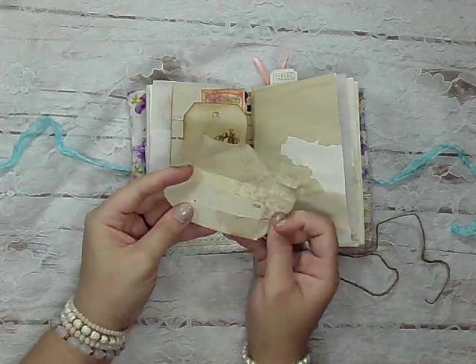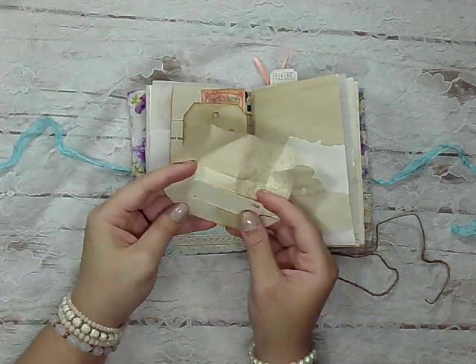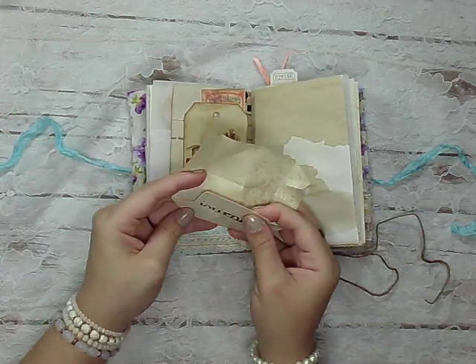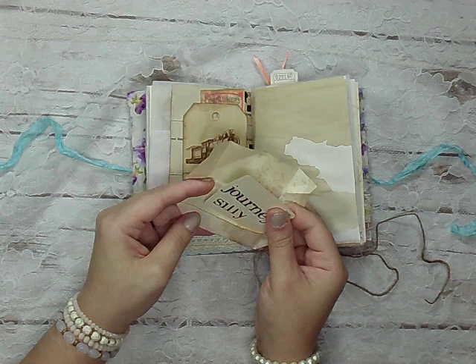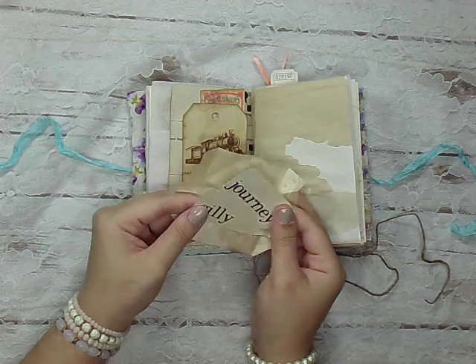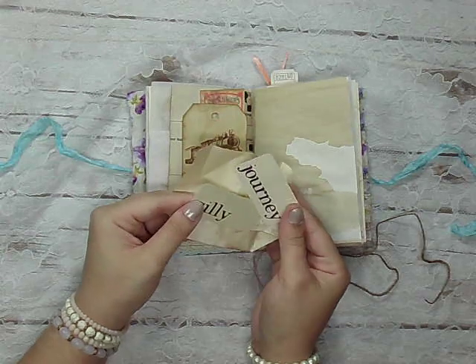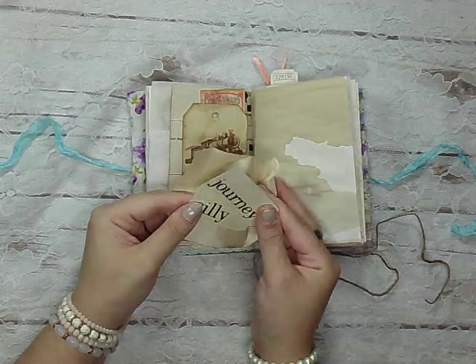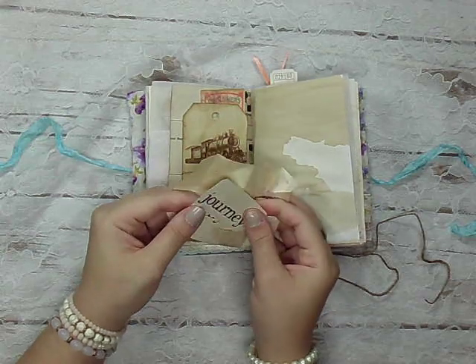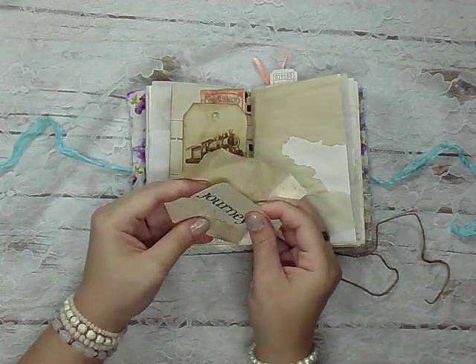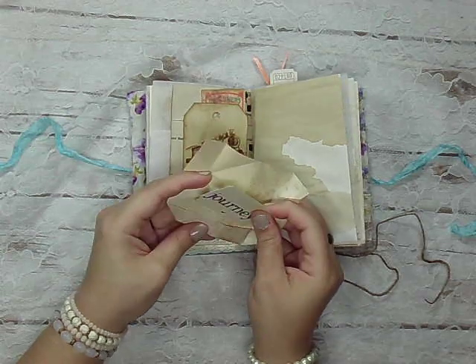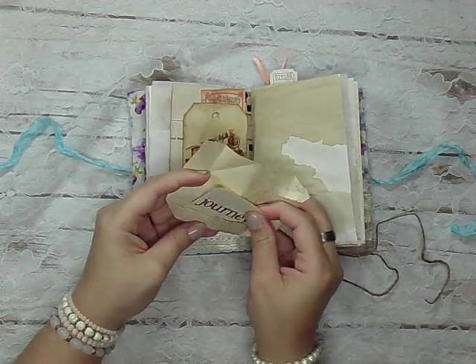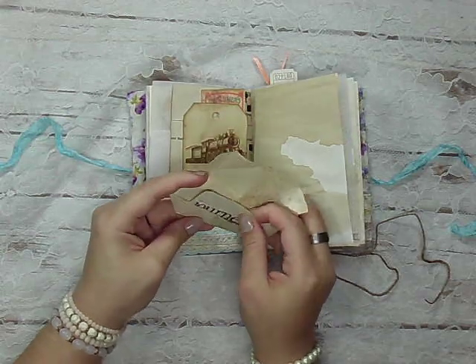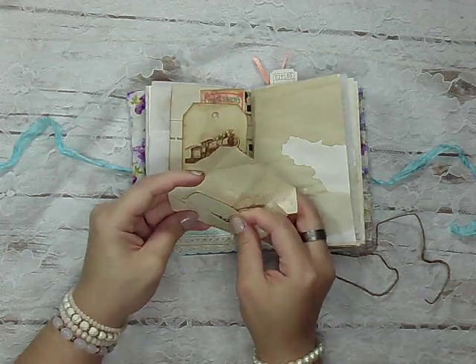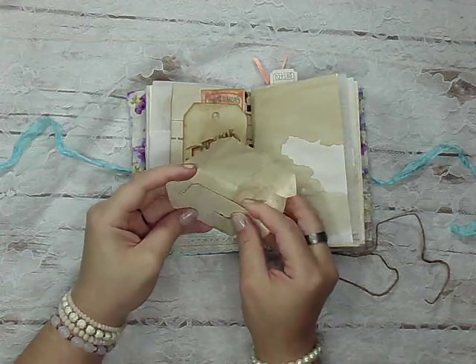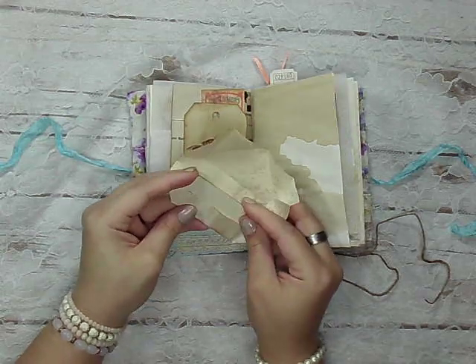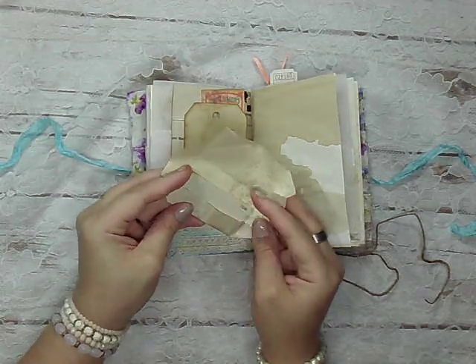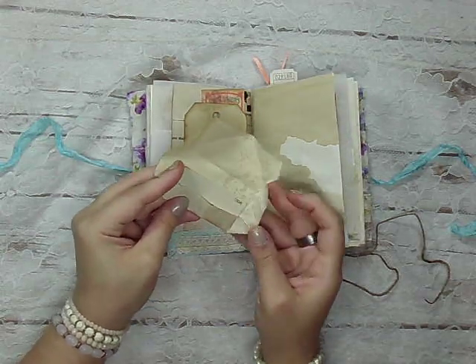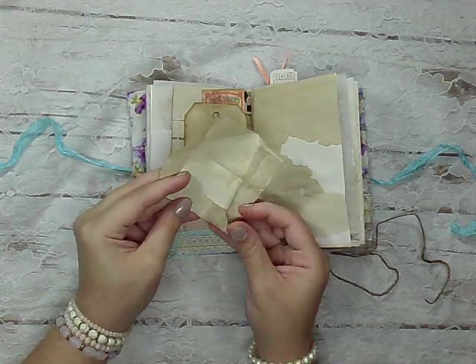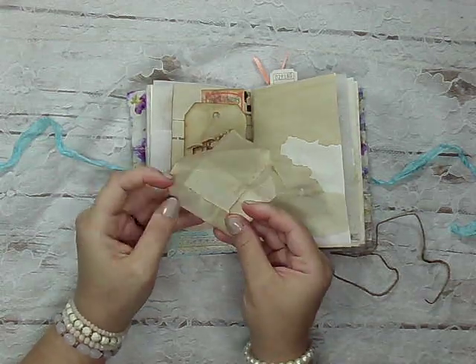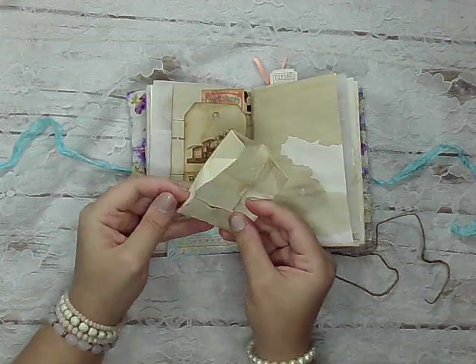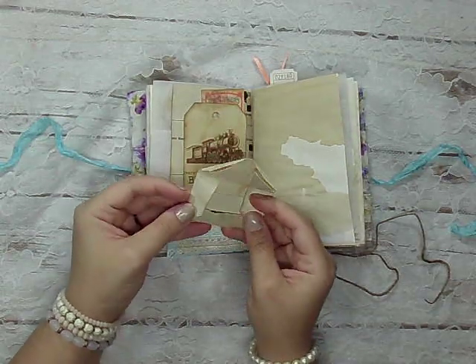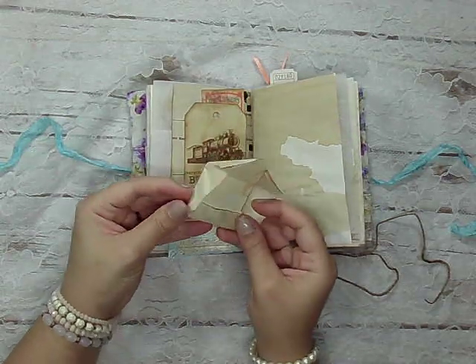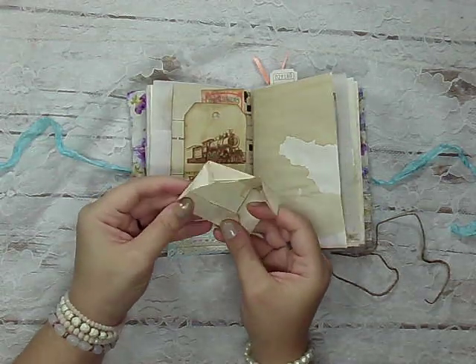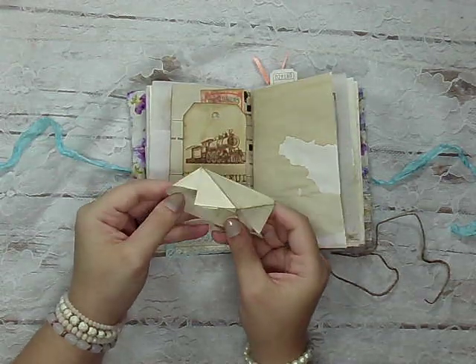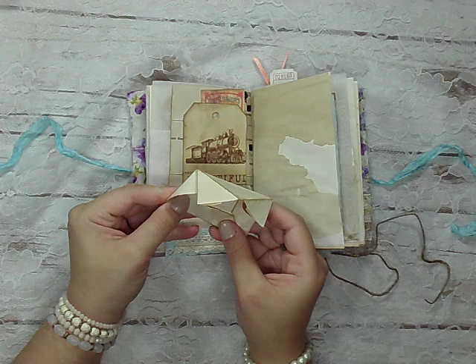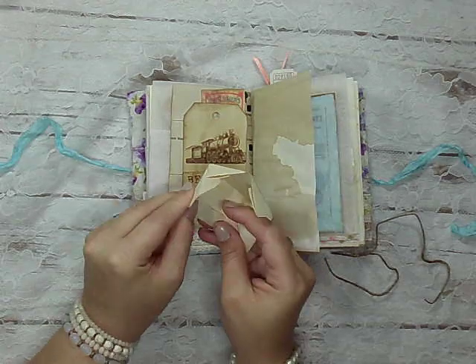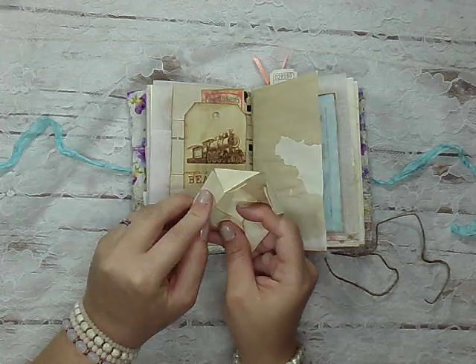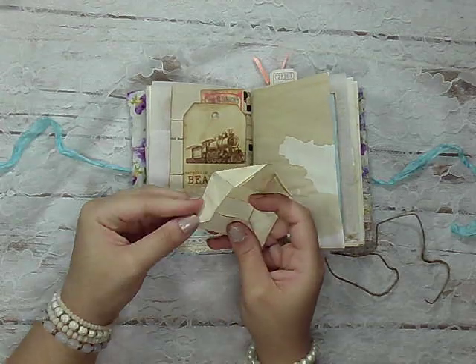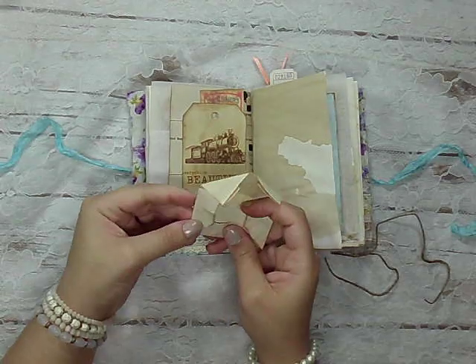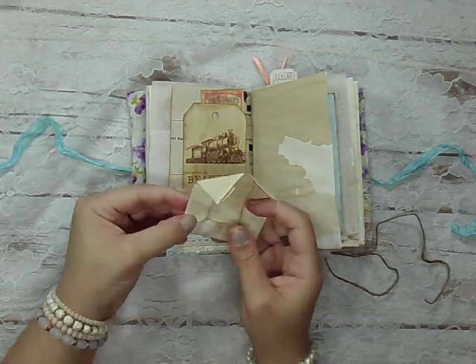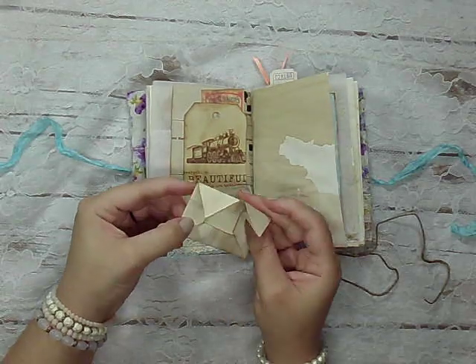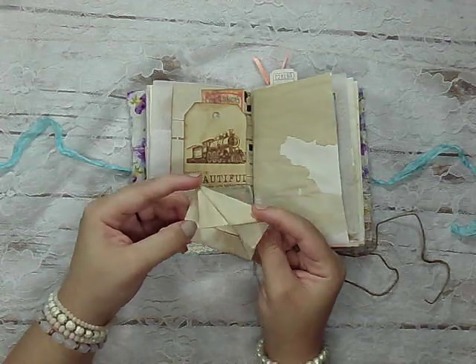It's just got some little journey cards in there, and that folds back up.